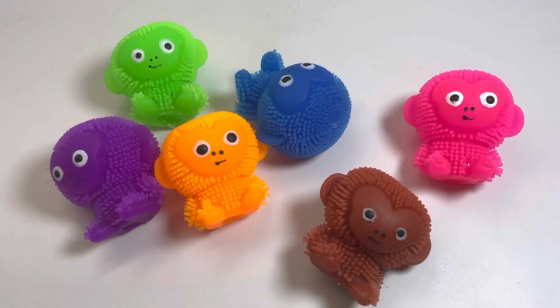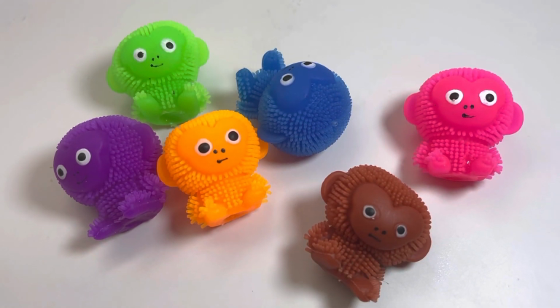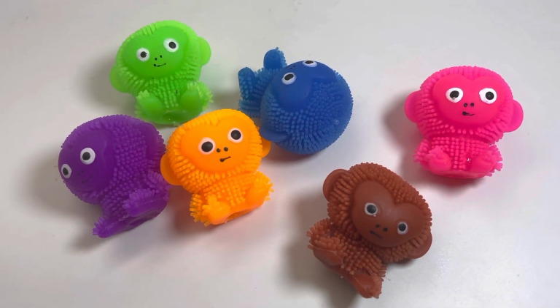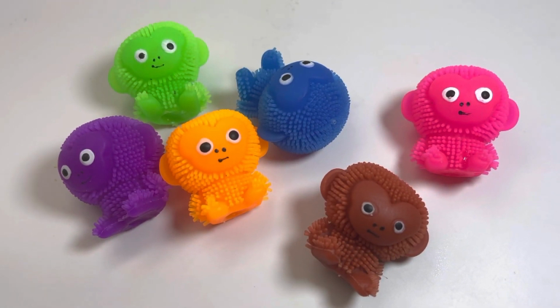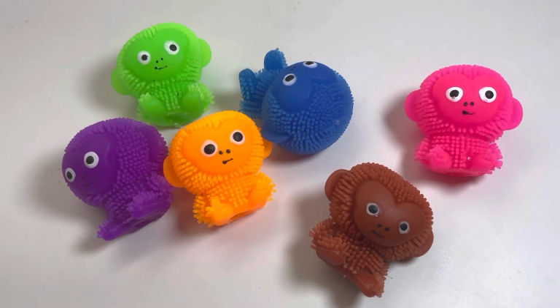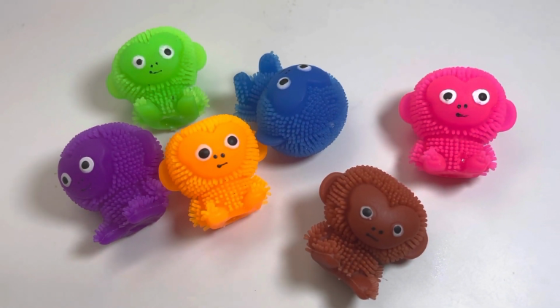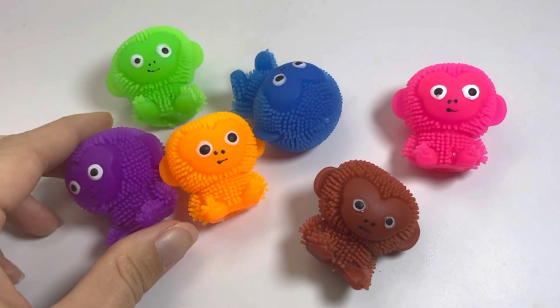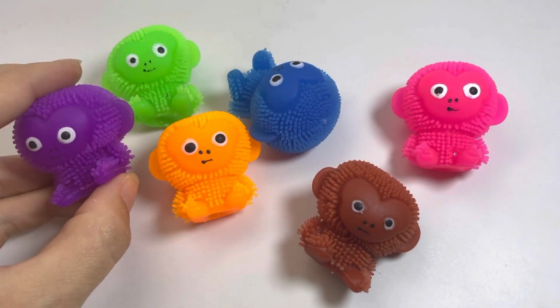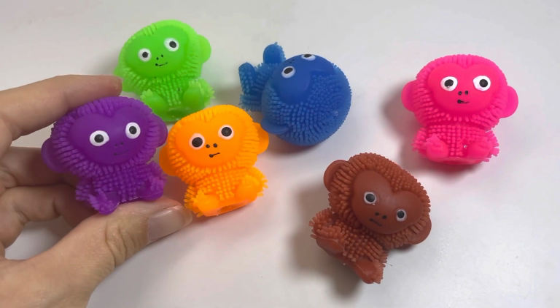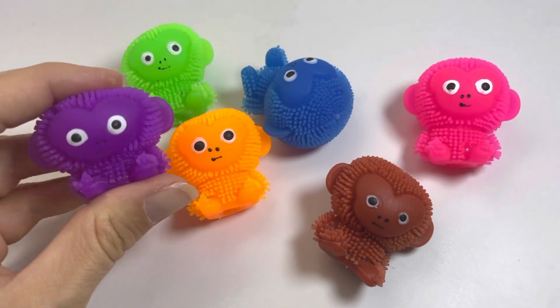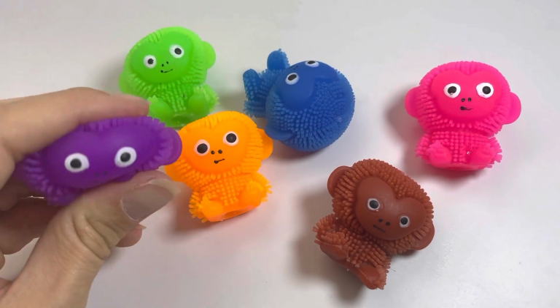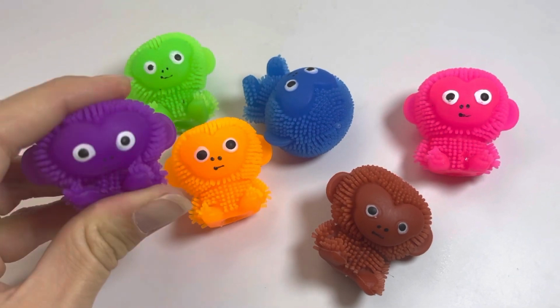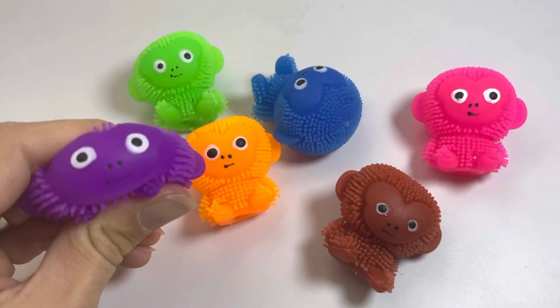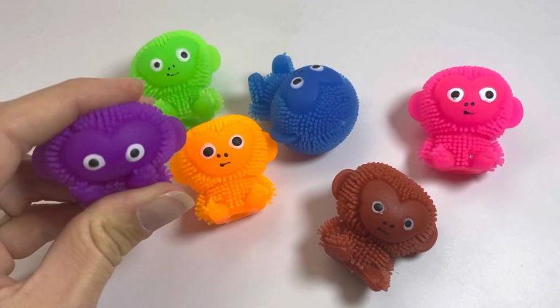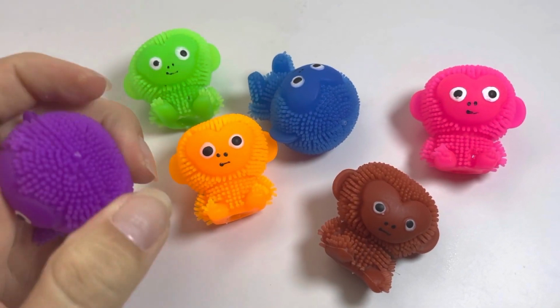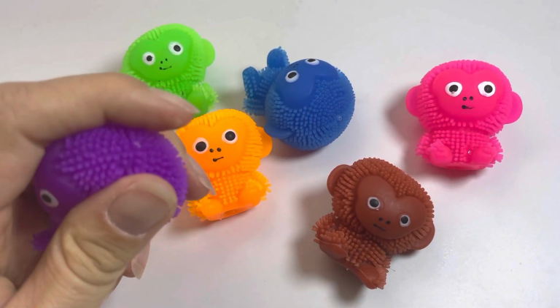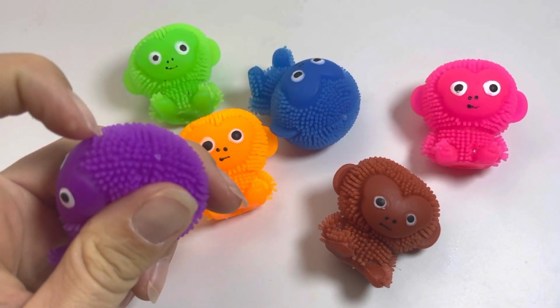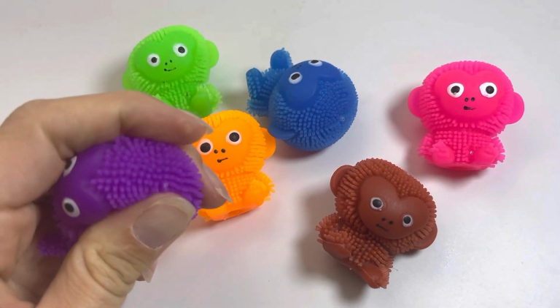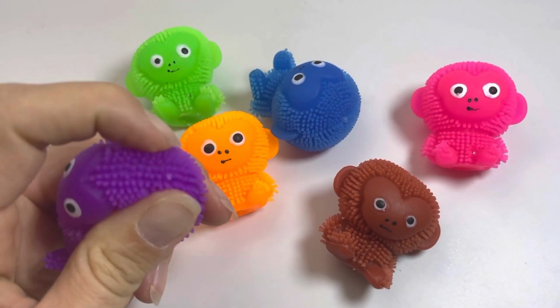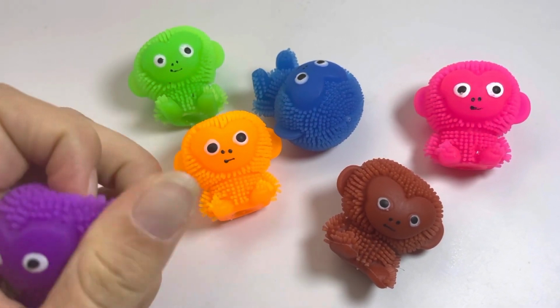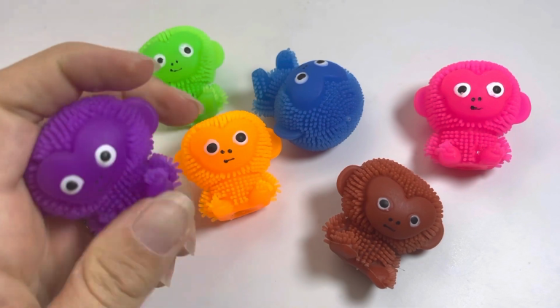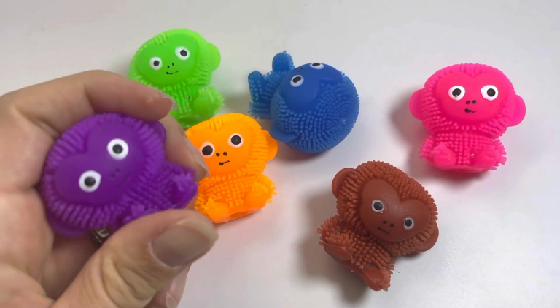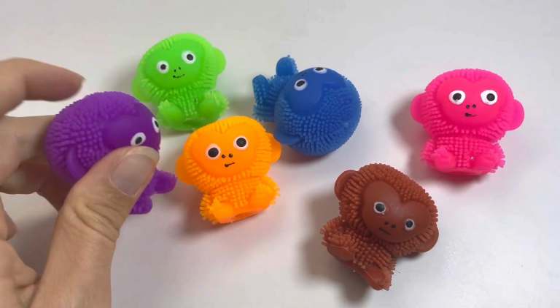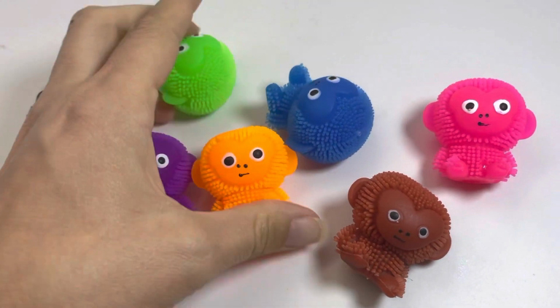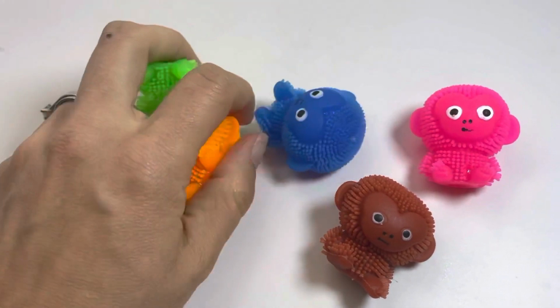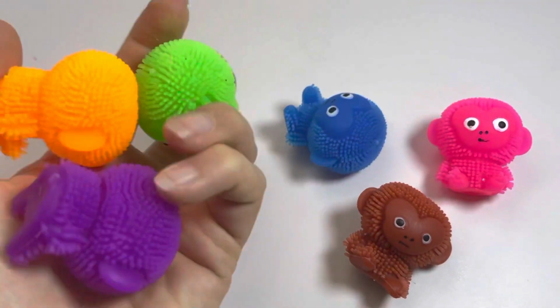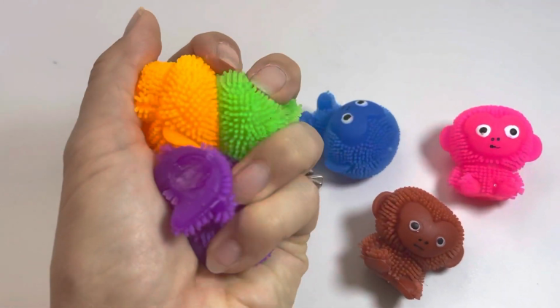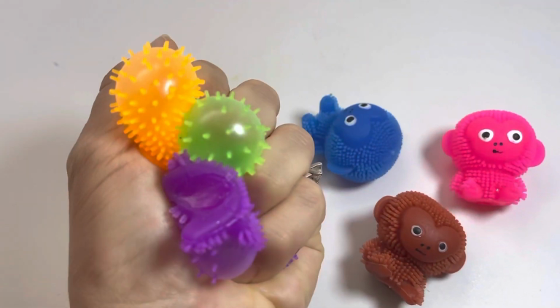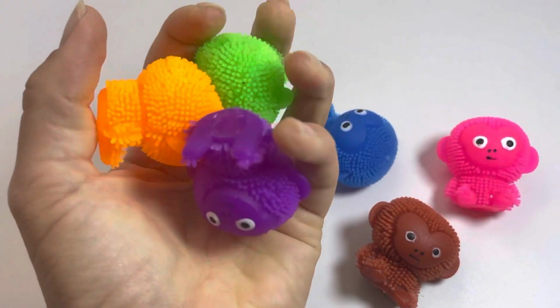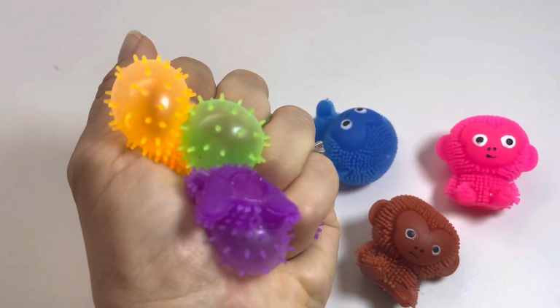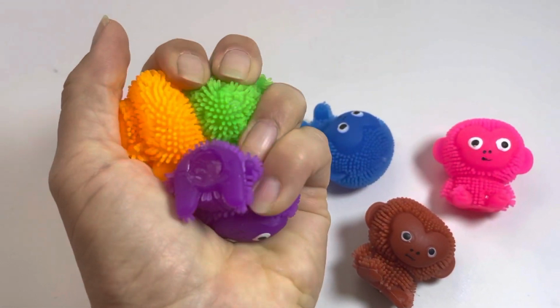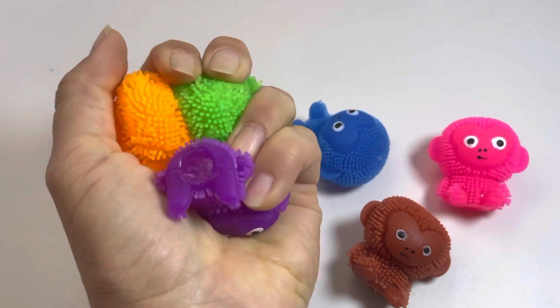Here are some cute little puffer animals — they're little monkeys. Puffer animals are textured; they have soft little hairs on them and they're air-filled, so when you squeeze them a little bulge comes out.